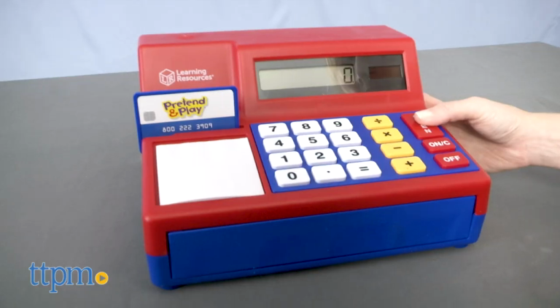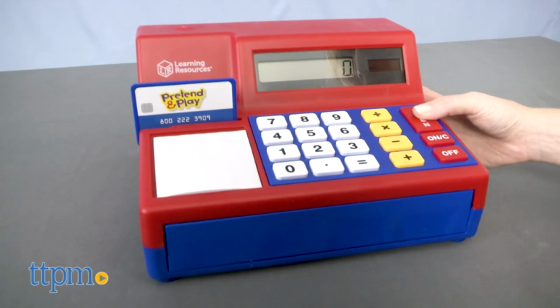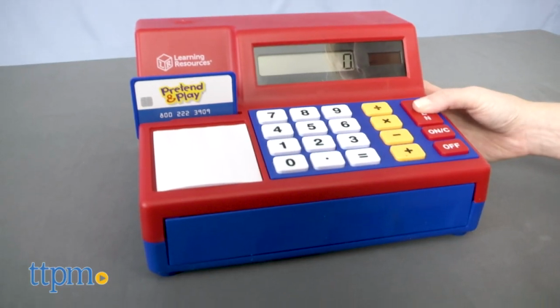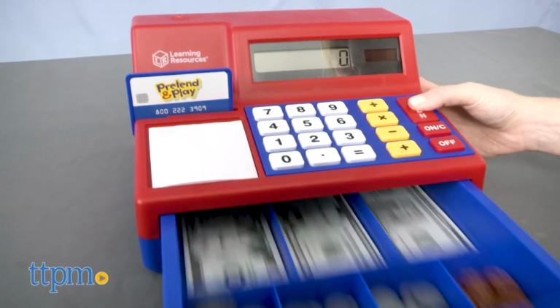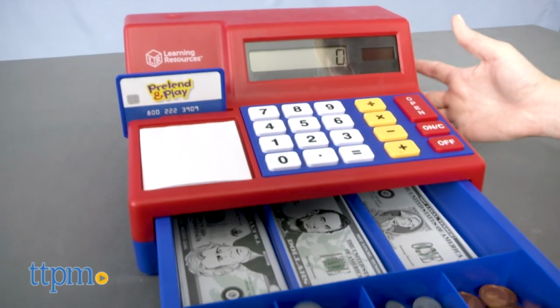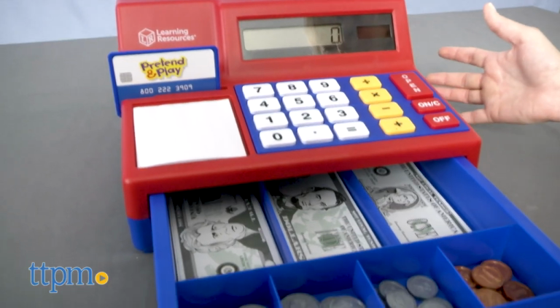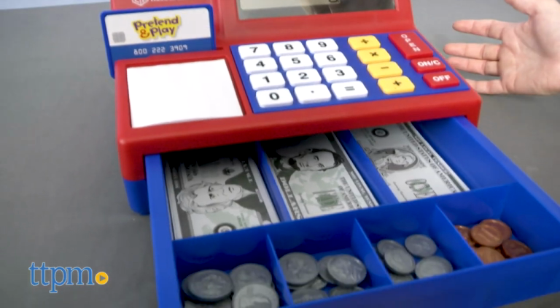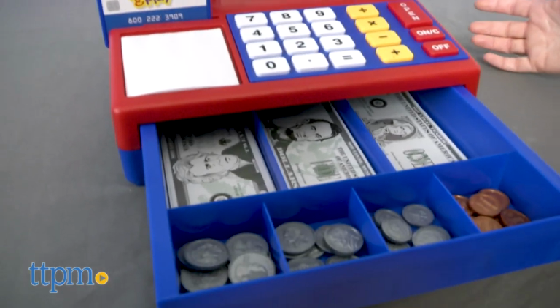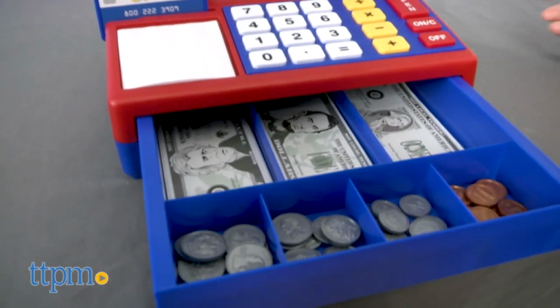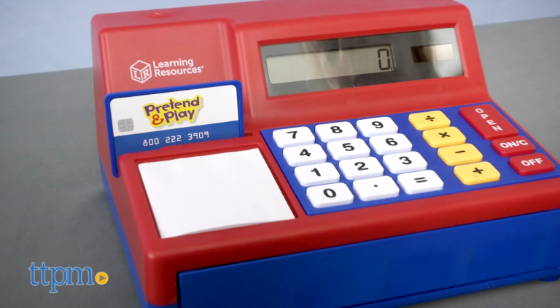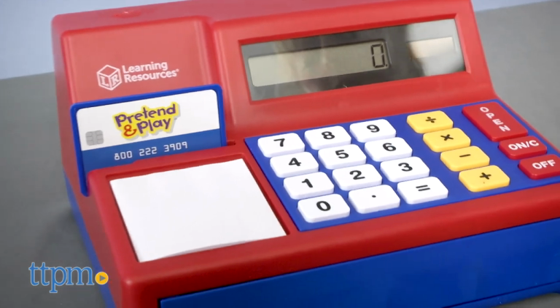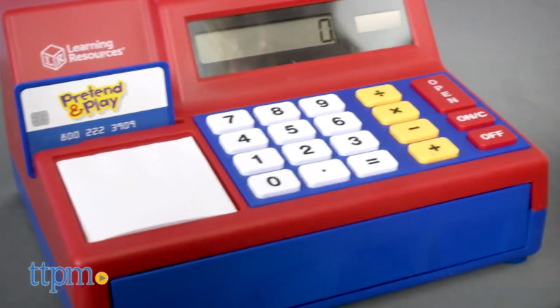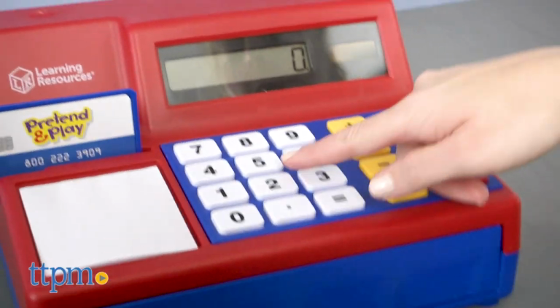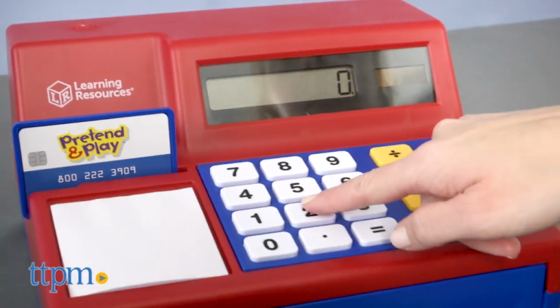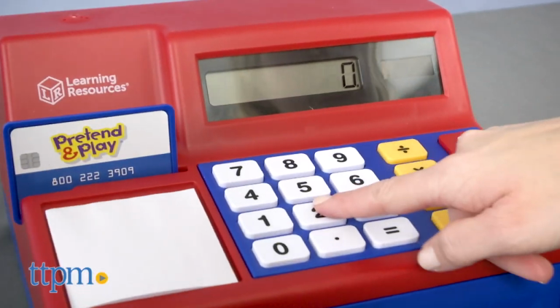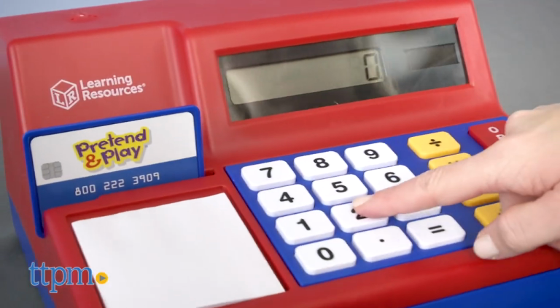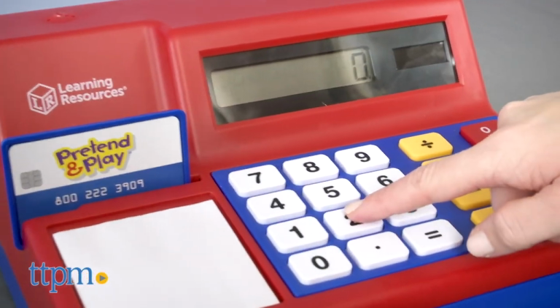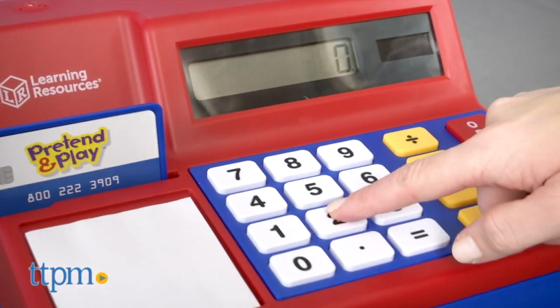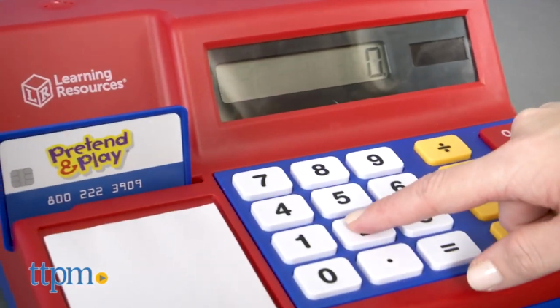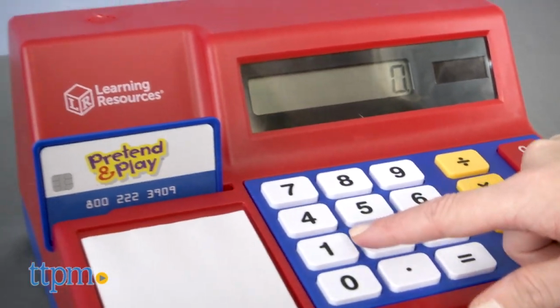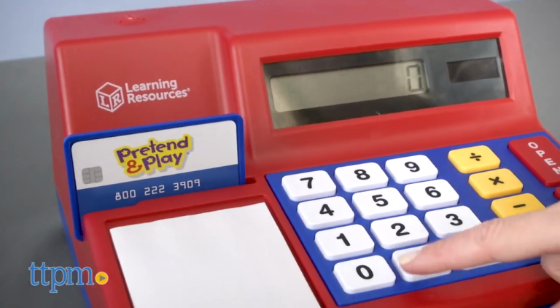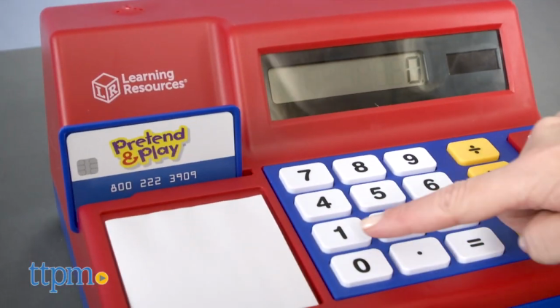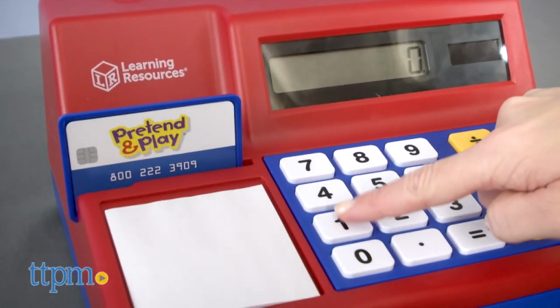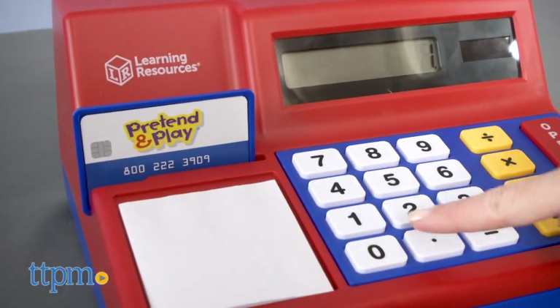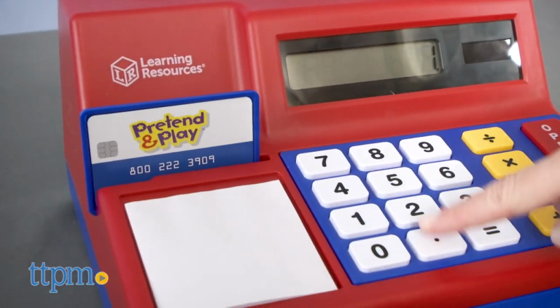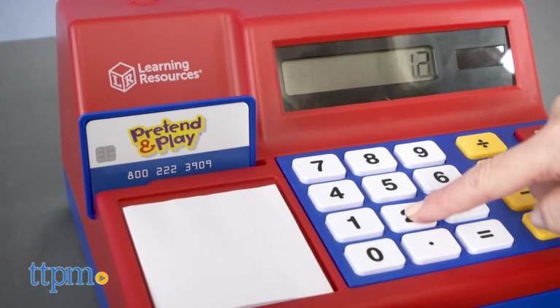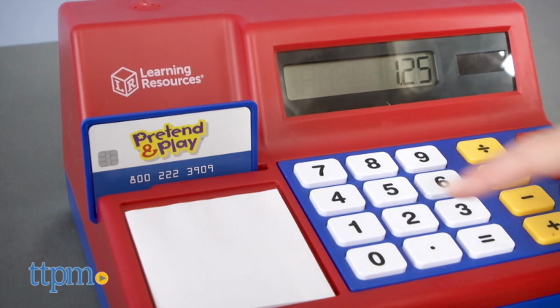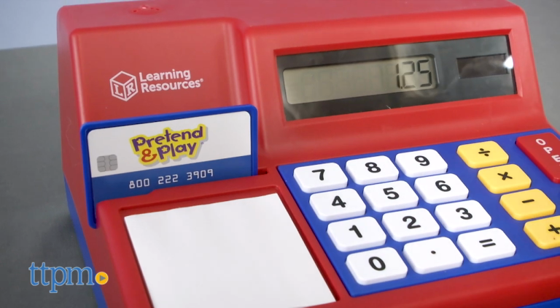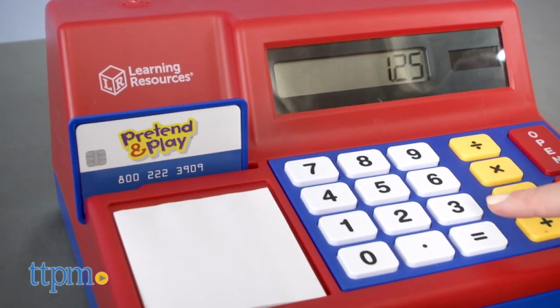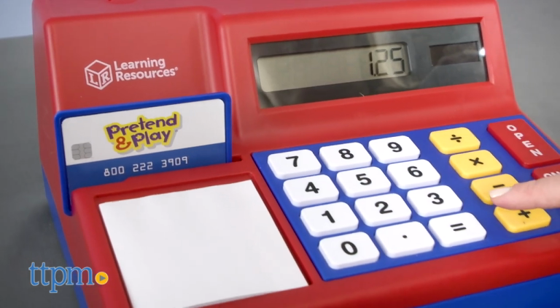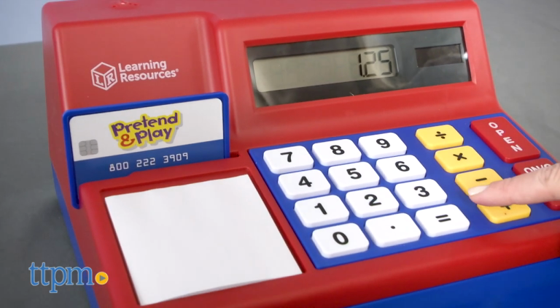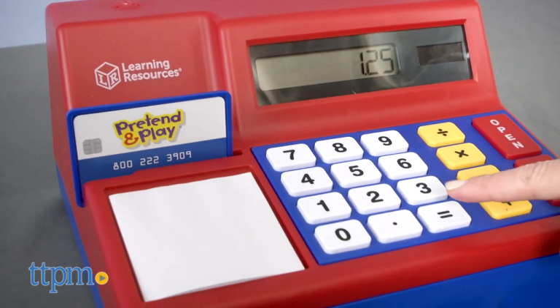The drawer opens with a ding, so kids can make change for pretend purchases. This includes one button cell battery that powers the beeping sound effects, but the calculator itself is solar-powered.